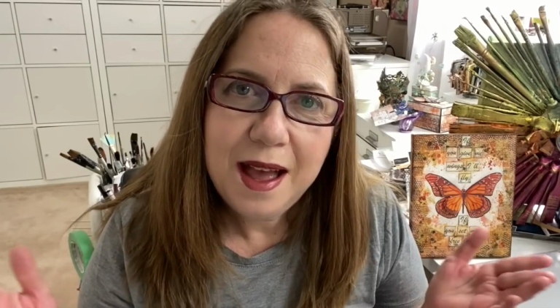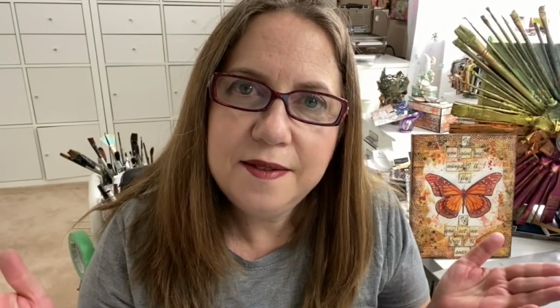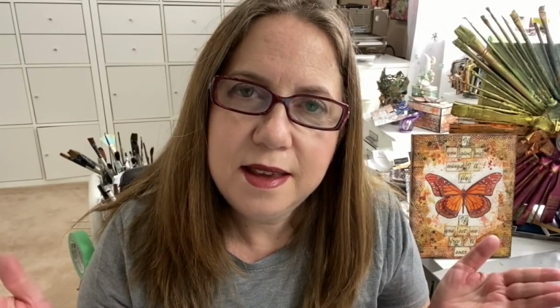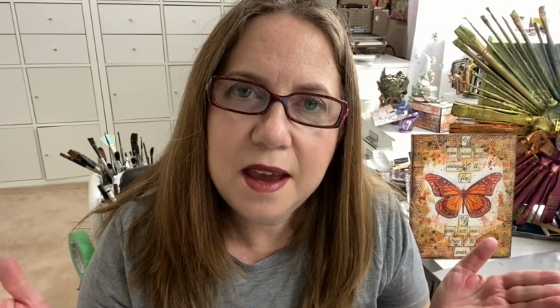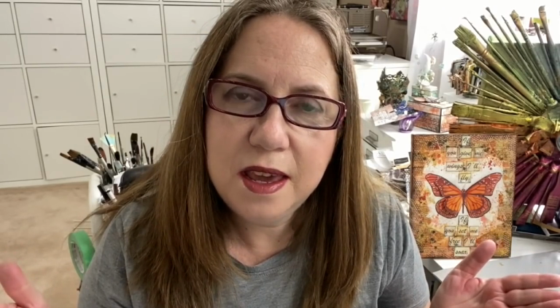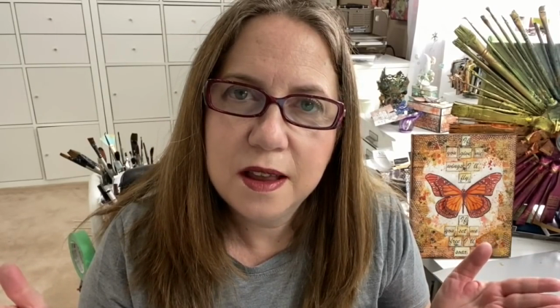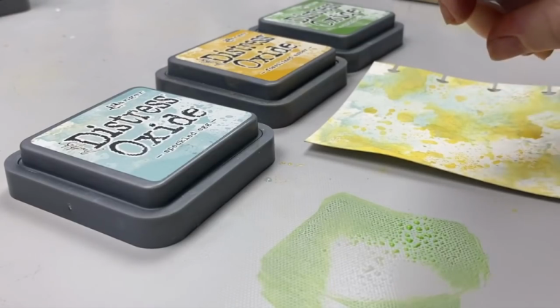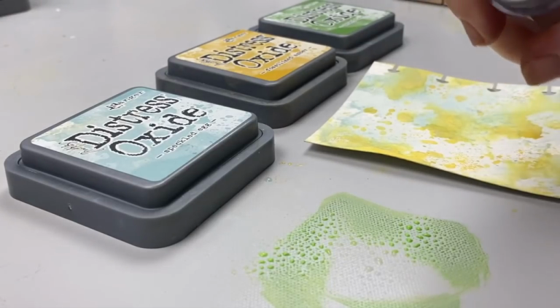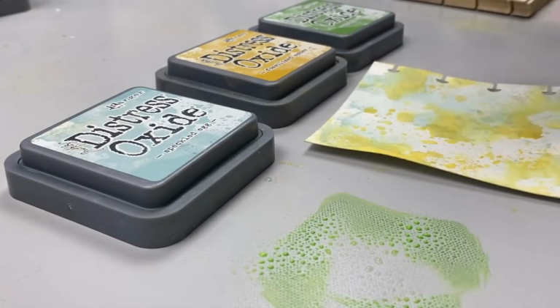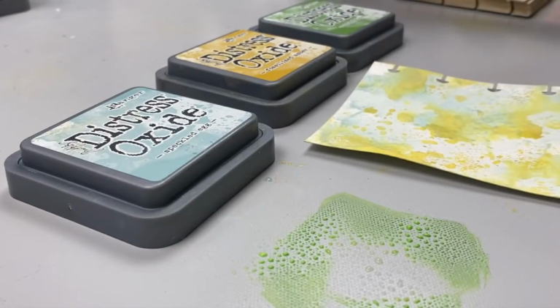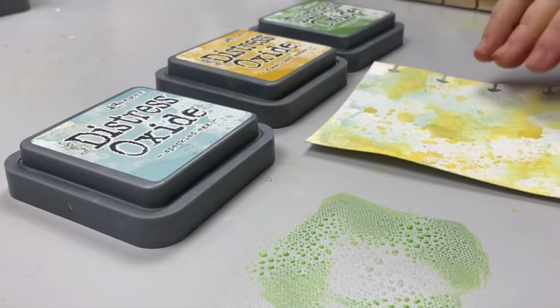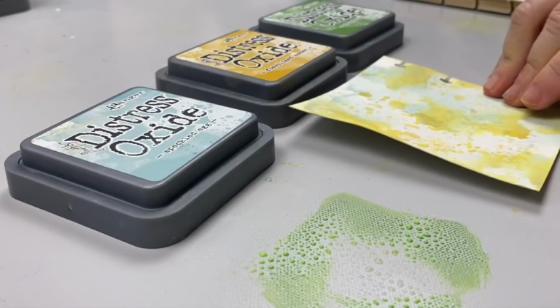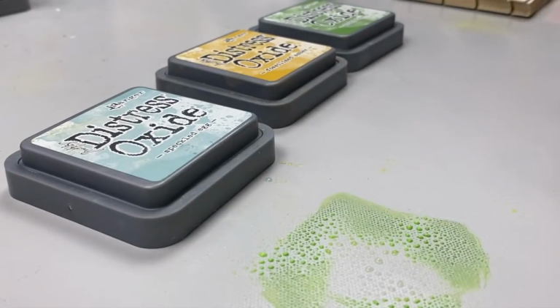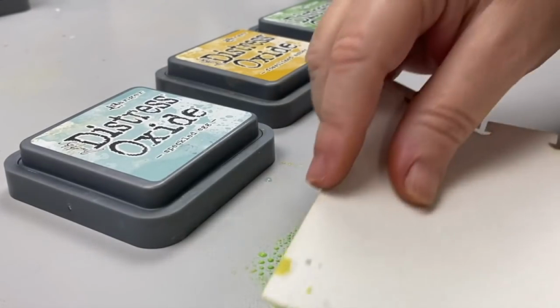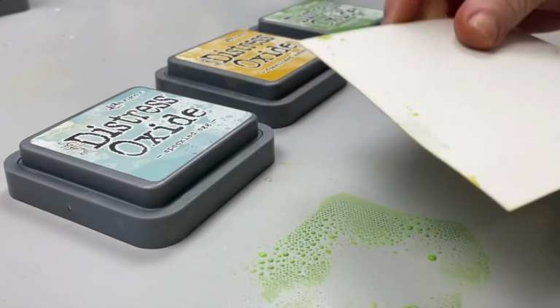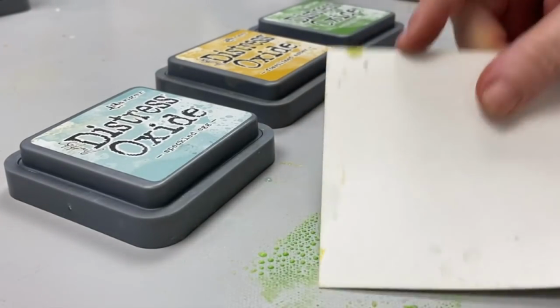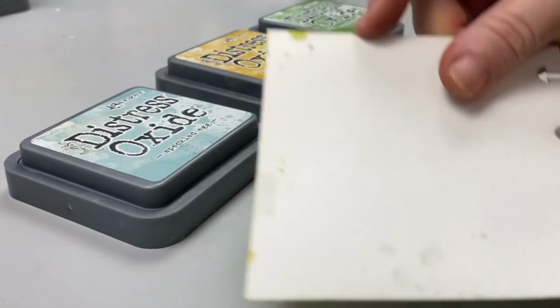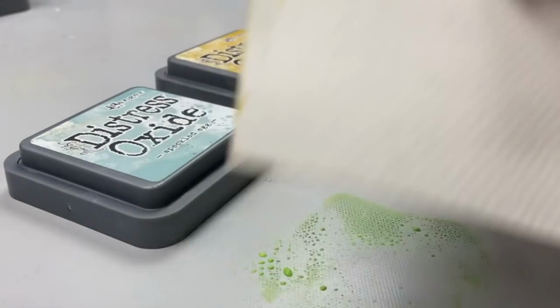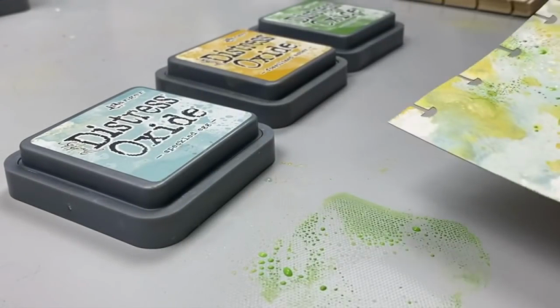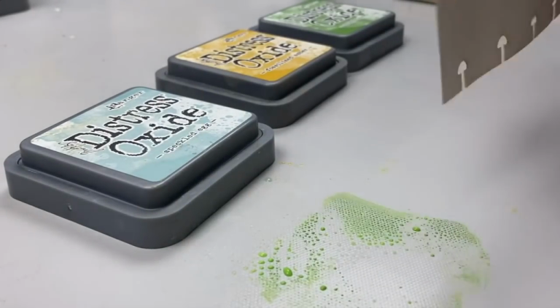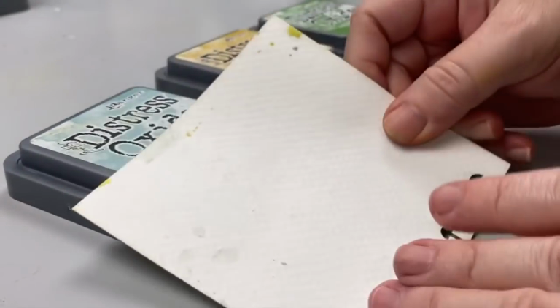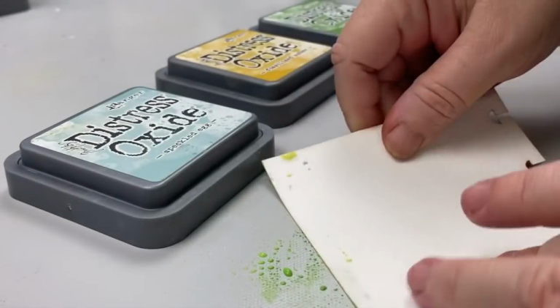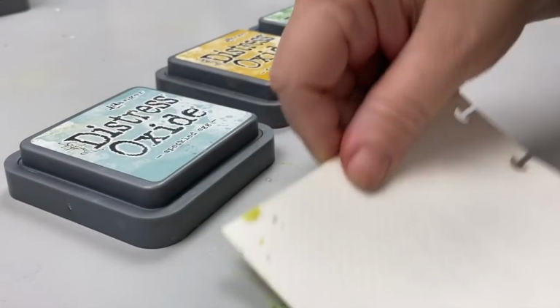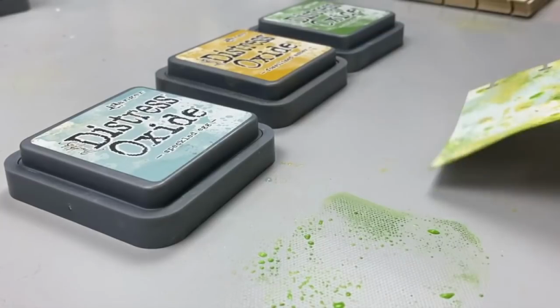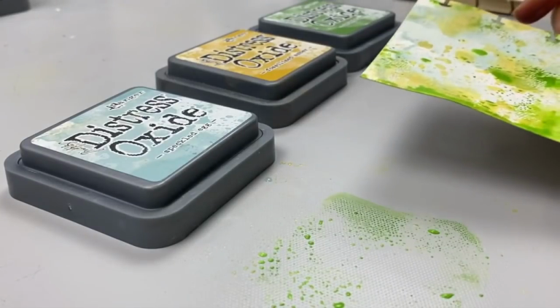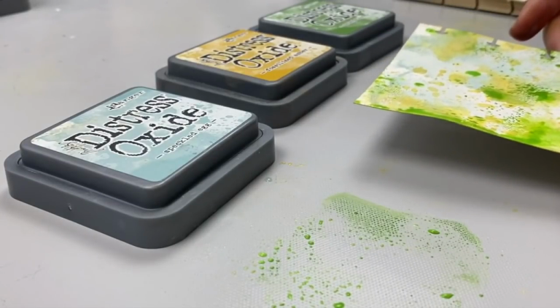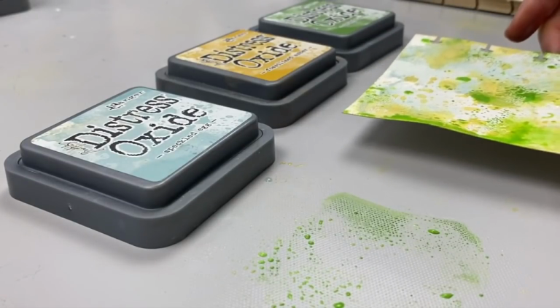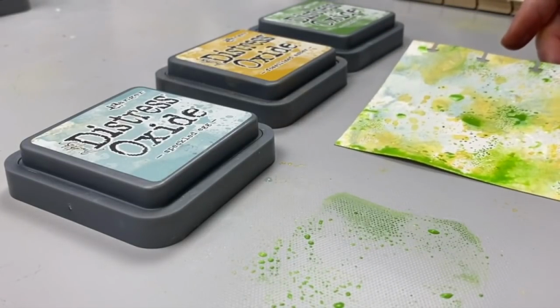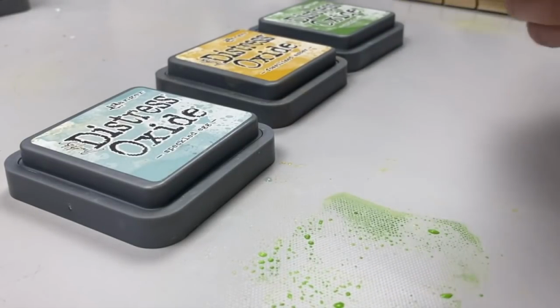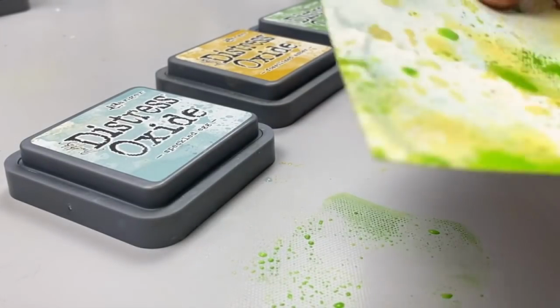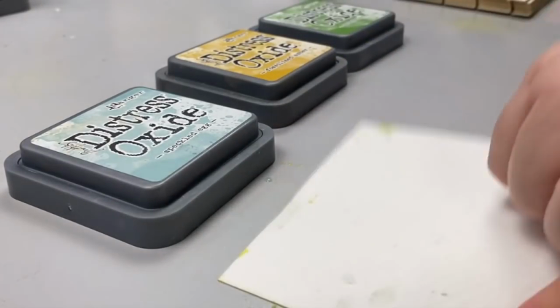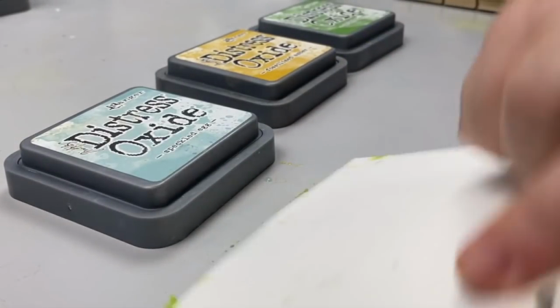Hi lovies, it's Karen here. In this video, I will help you learn five amazing color combinations with Distress Oxide inks that have always given me excellent results.